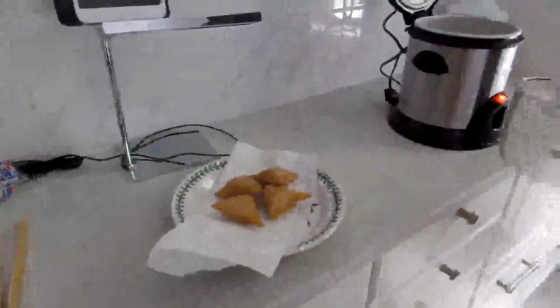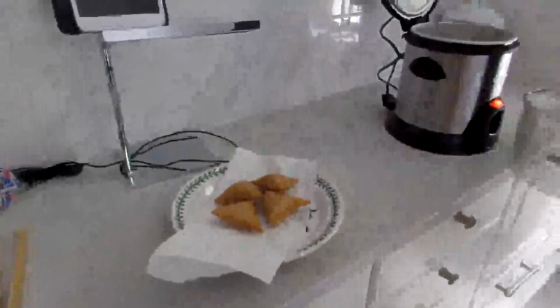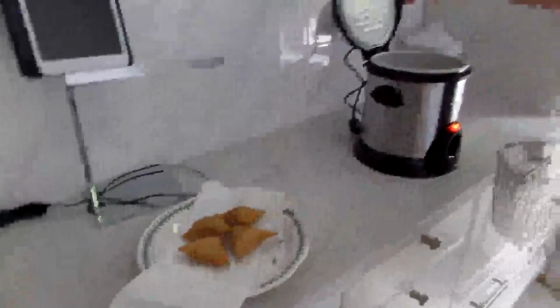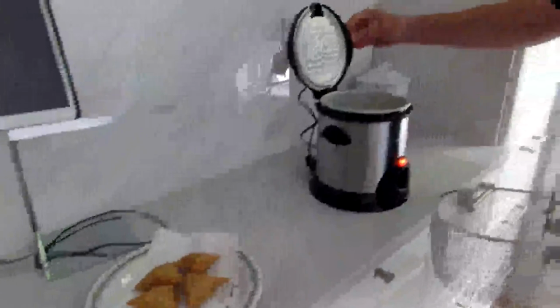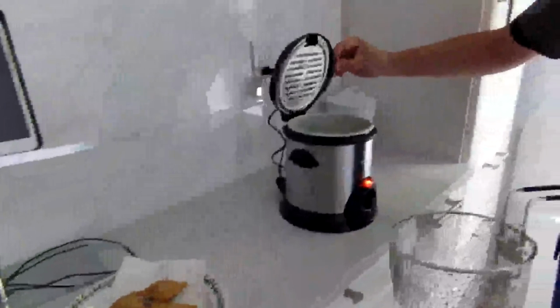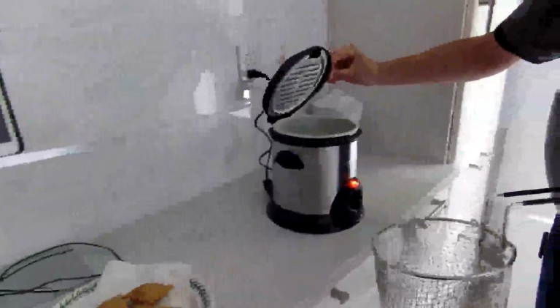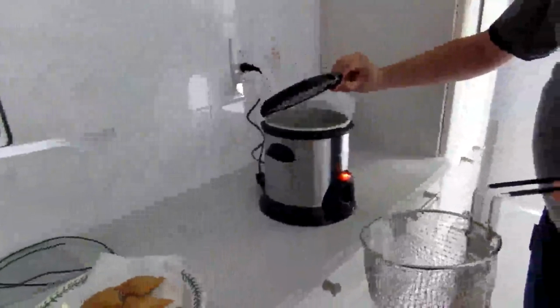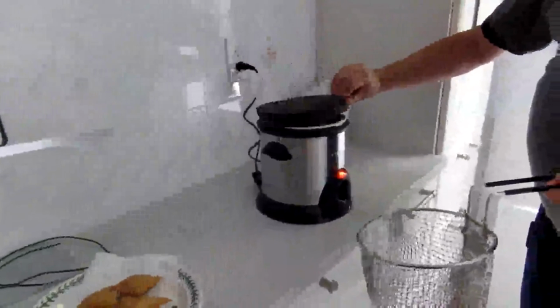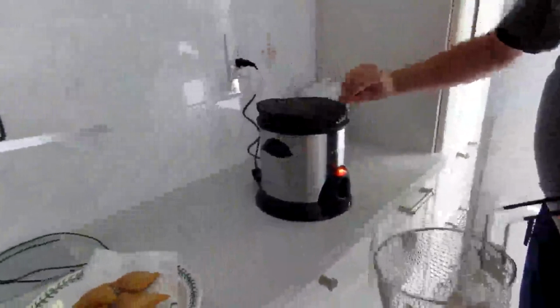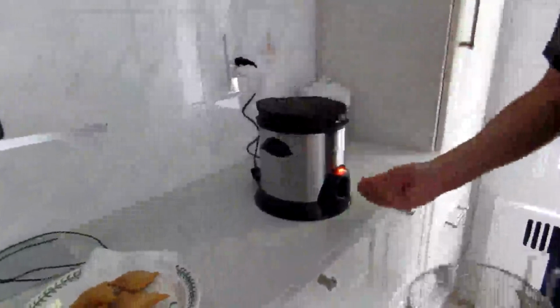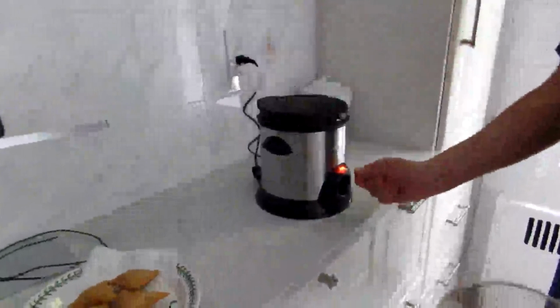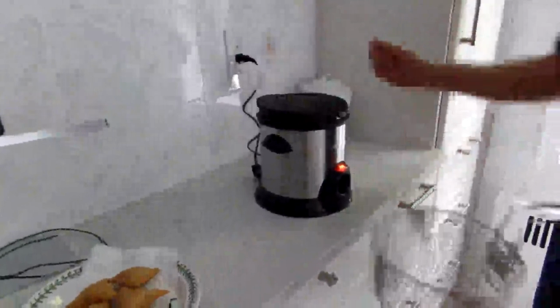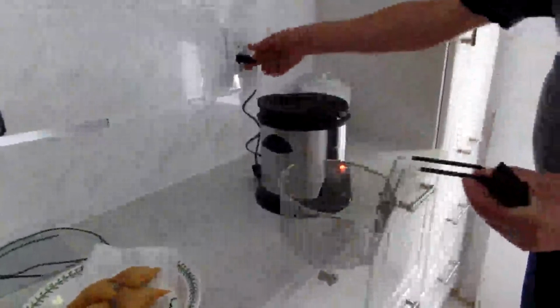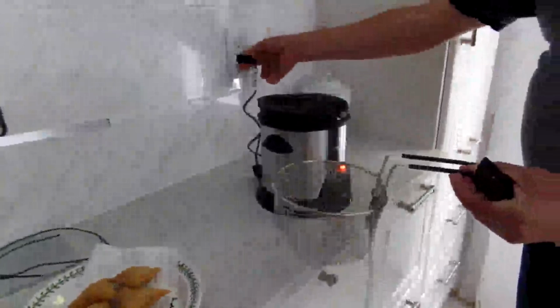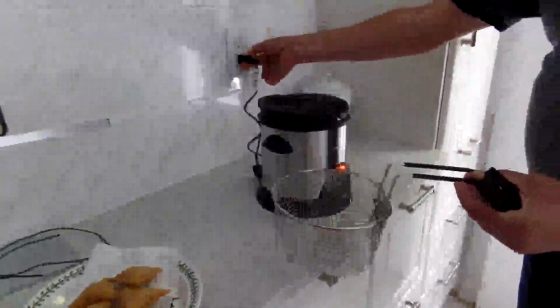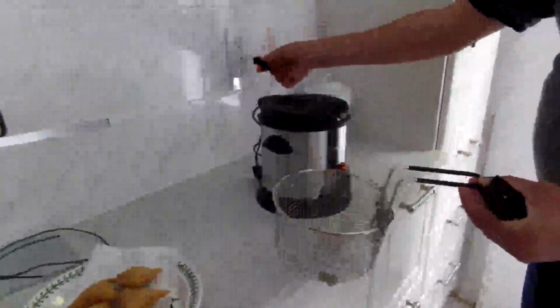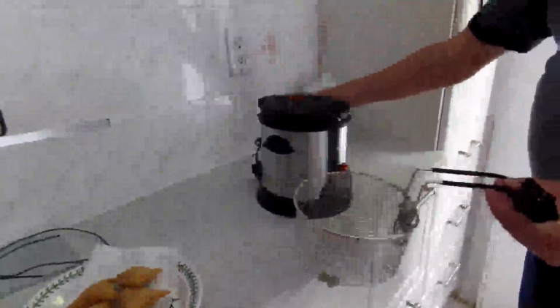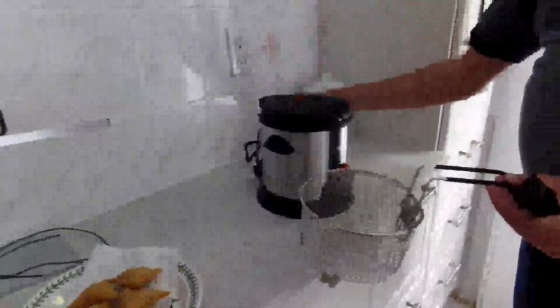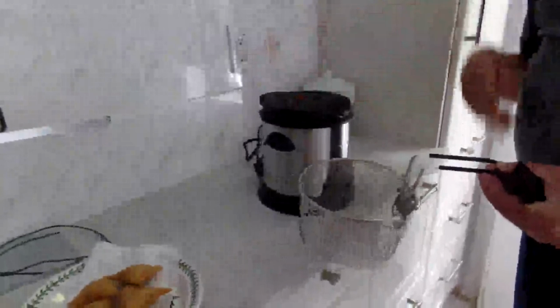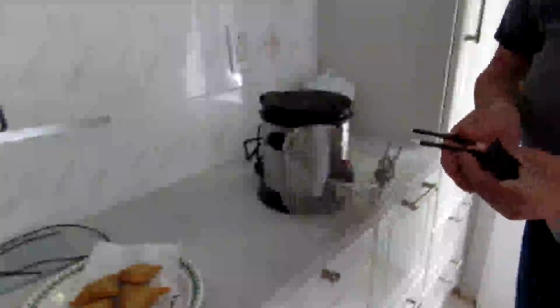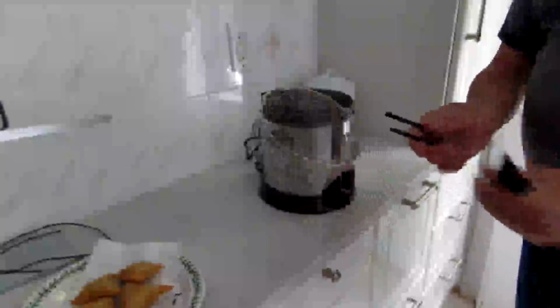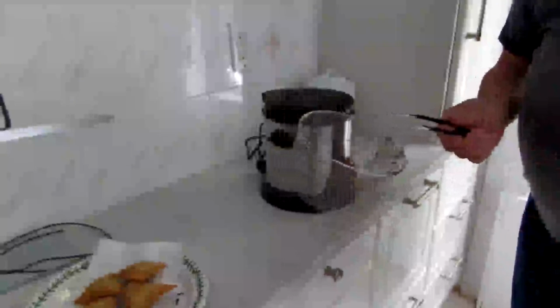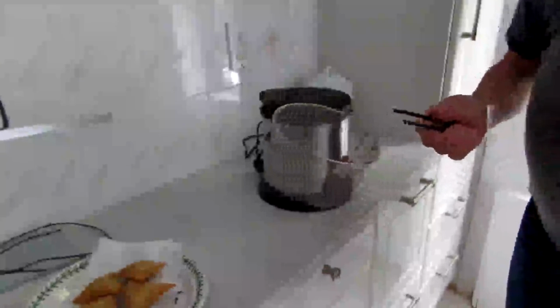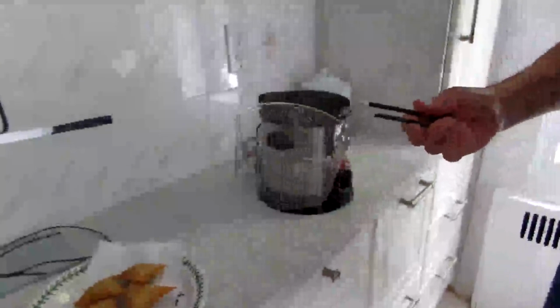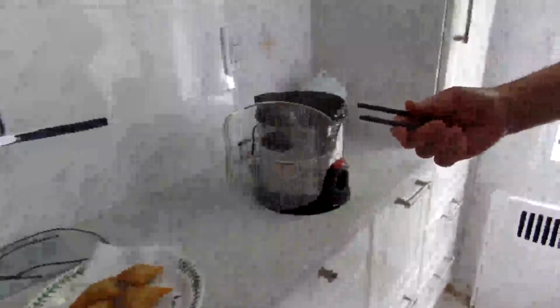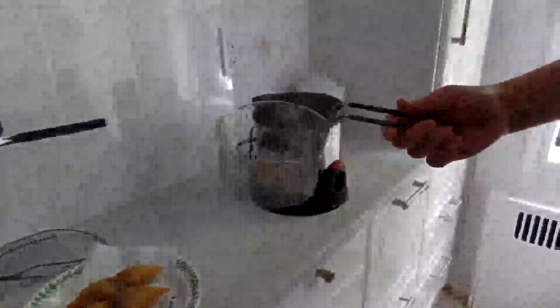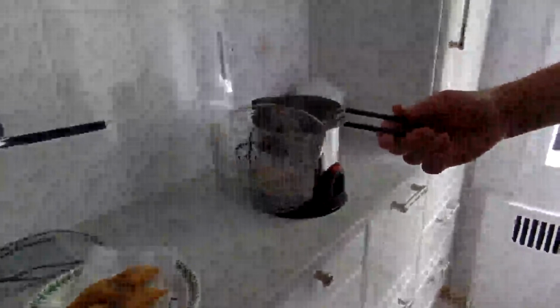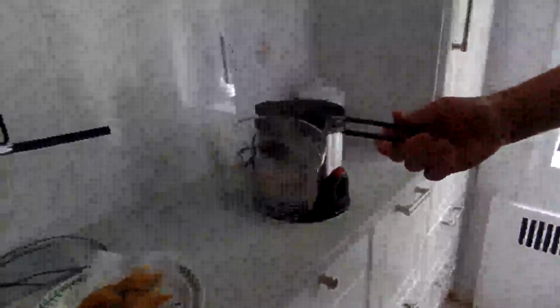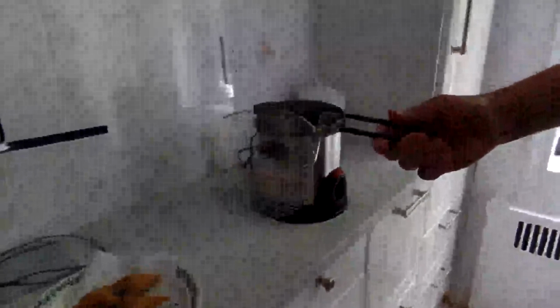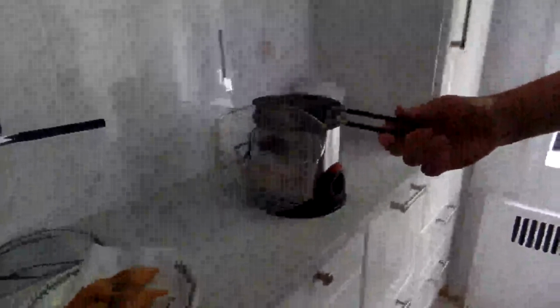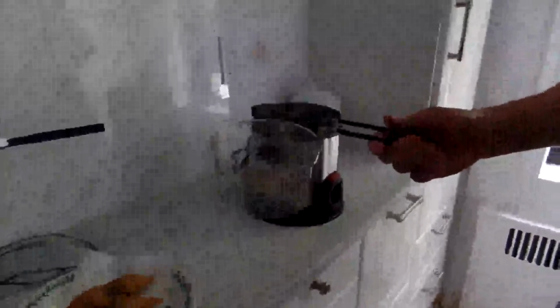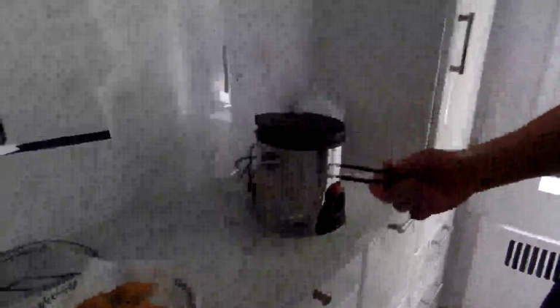I'm going to recommend just turning the dial all the way down and unplugging the unit. And that's pretty much it — pretty simple, good product.